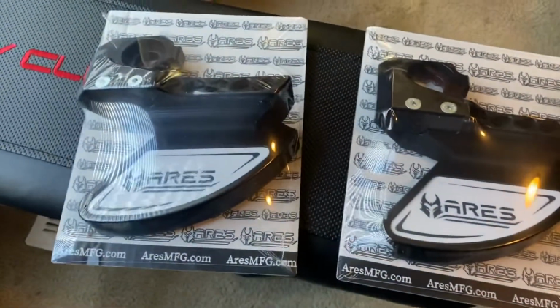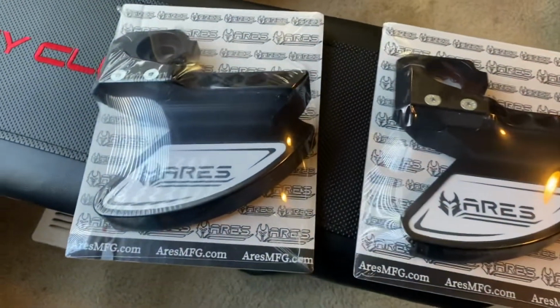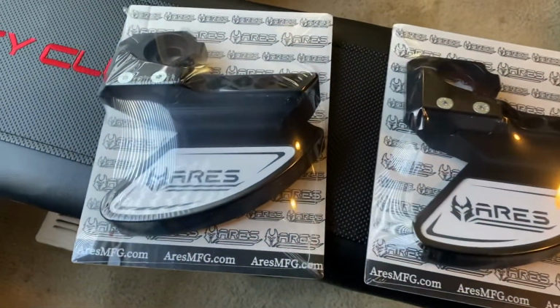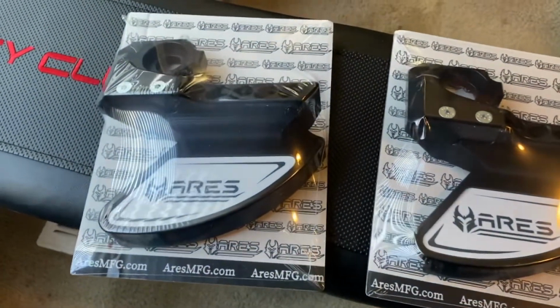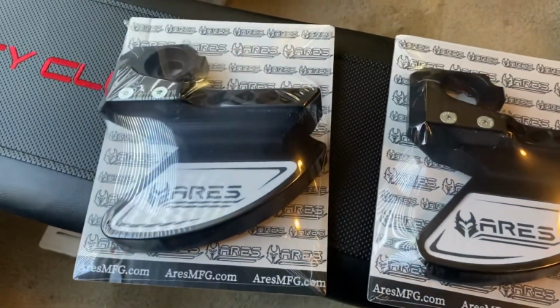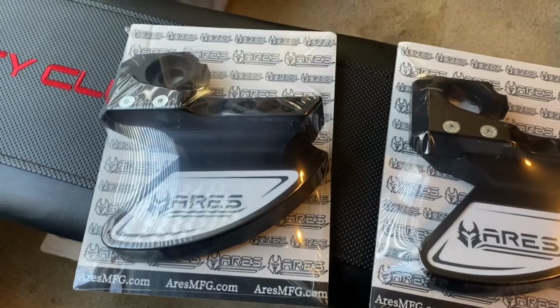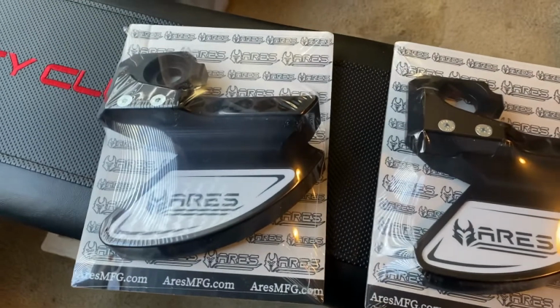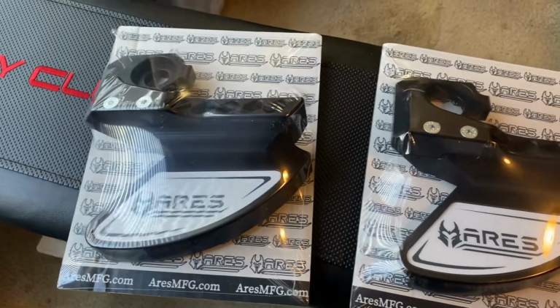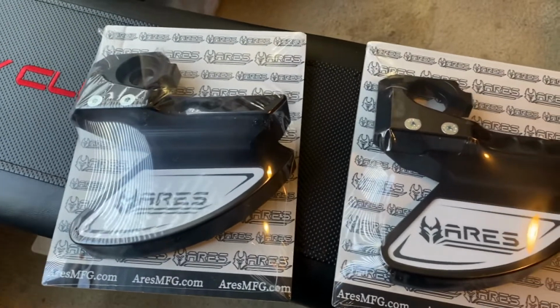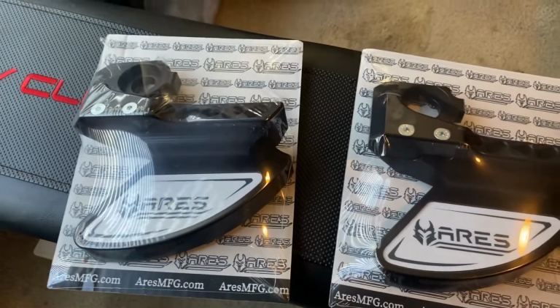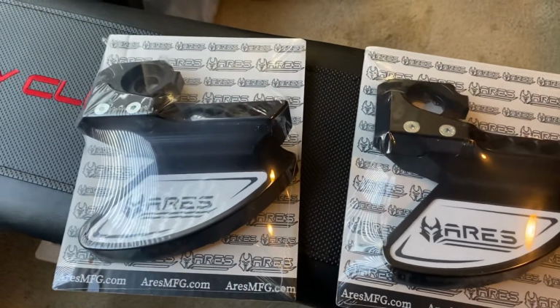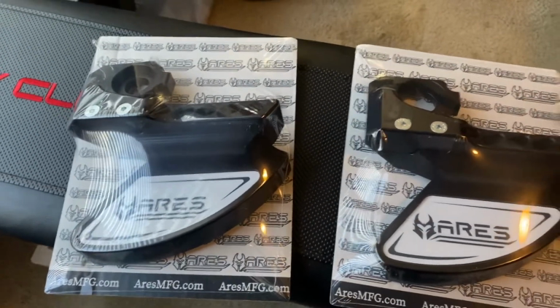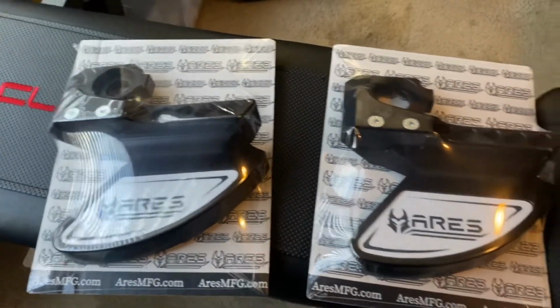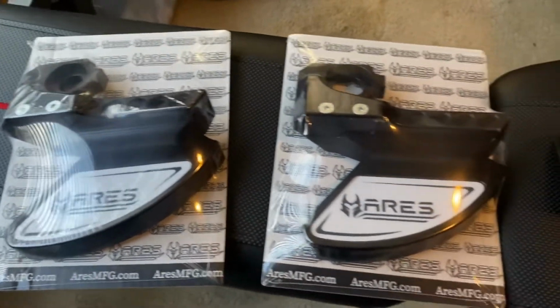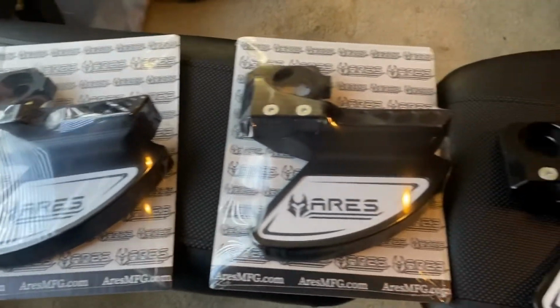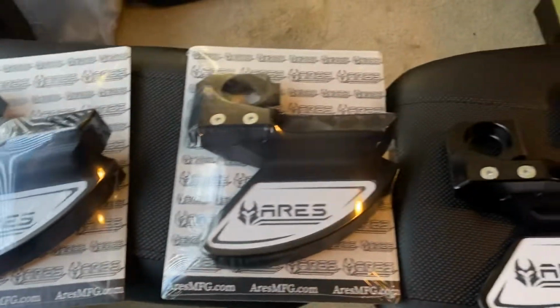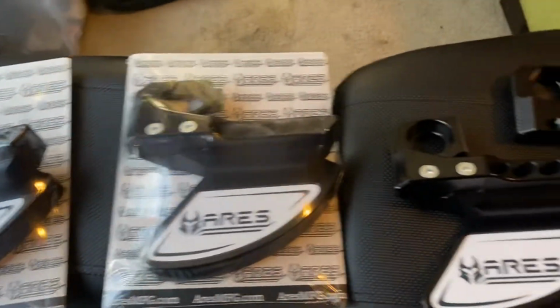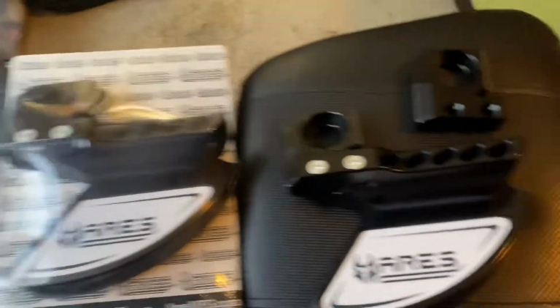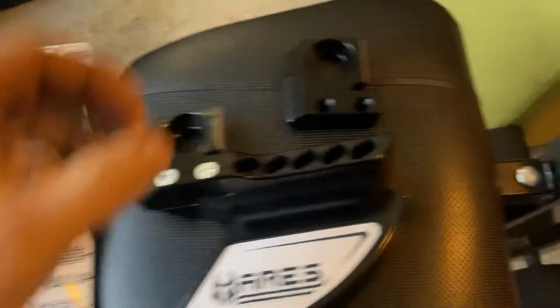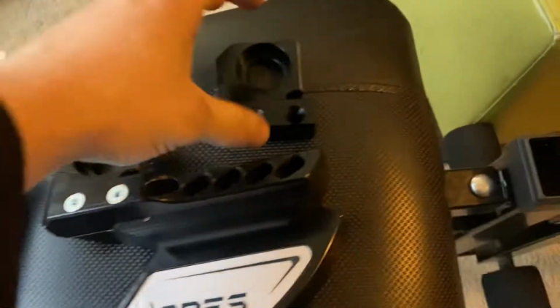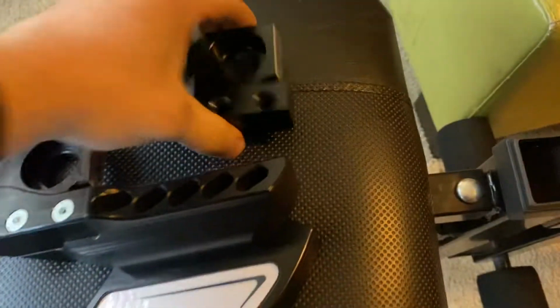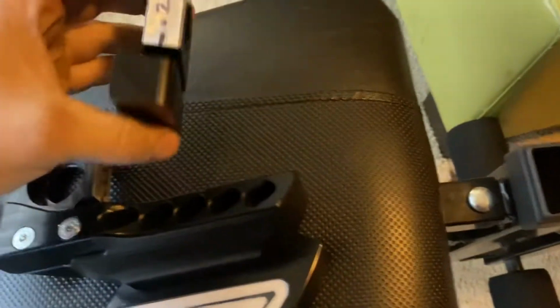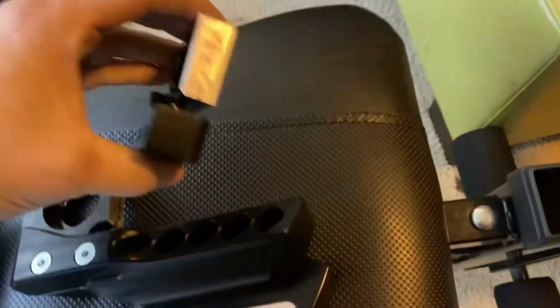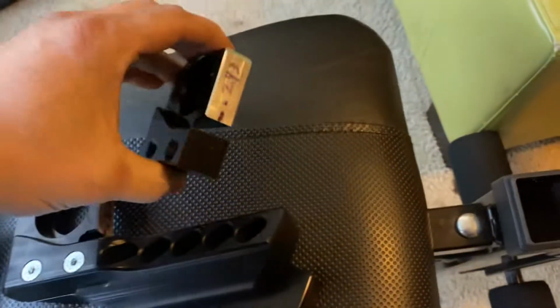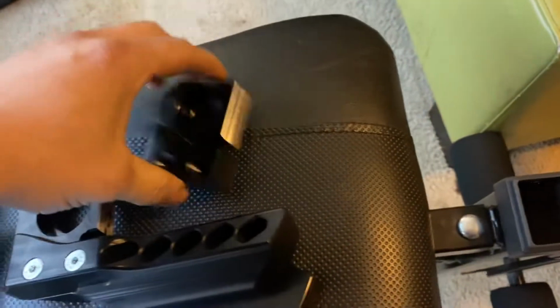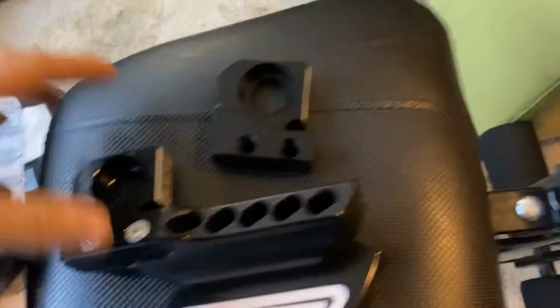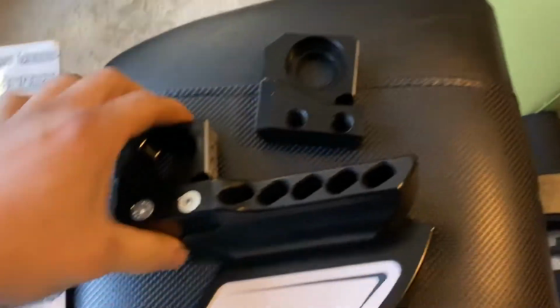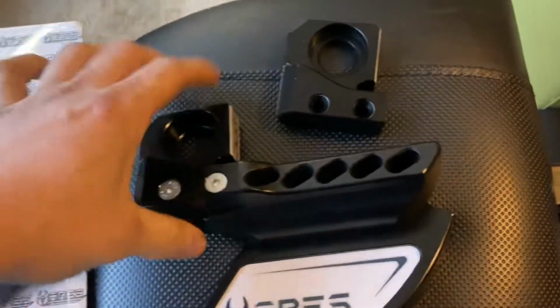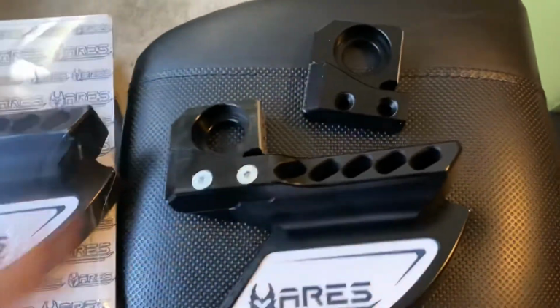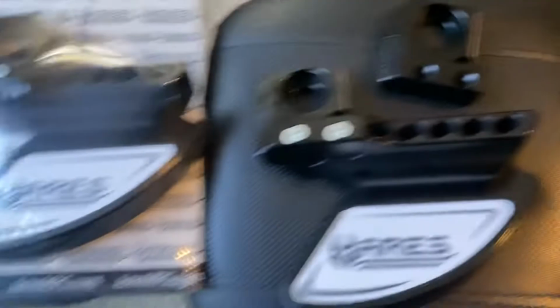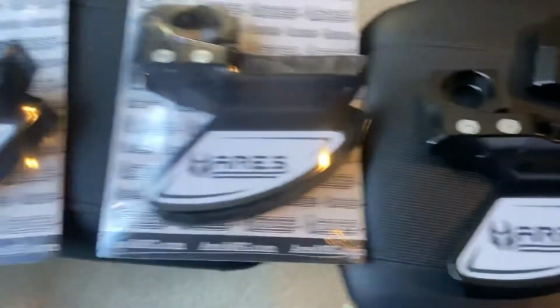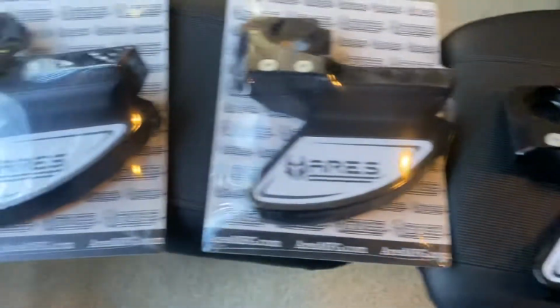These things are badass. I really appreciate it. And definitely service is 10 out of 10. Can't wait to give these a try on the bike.